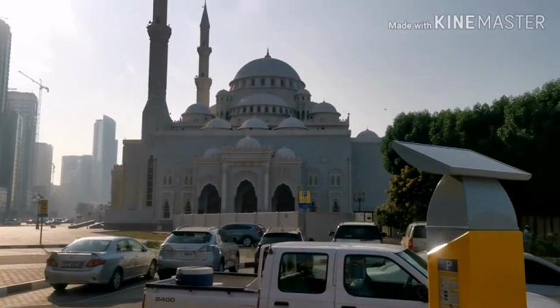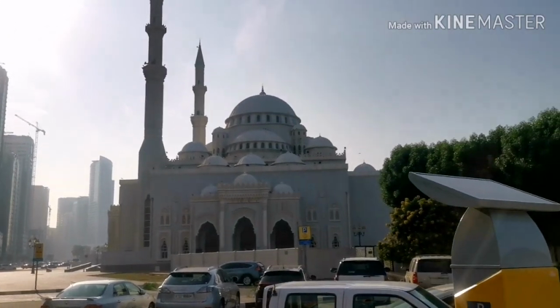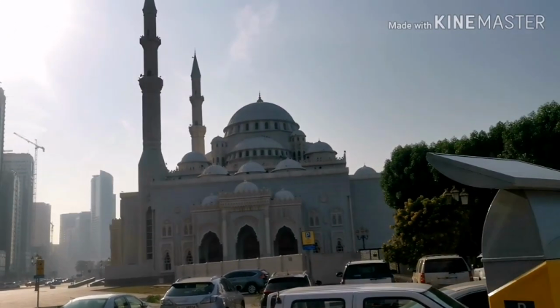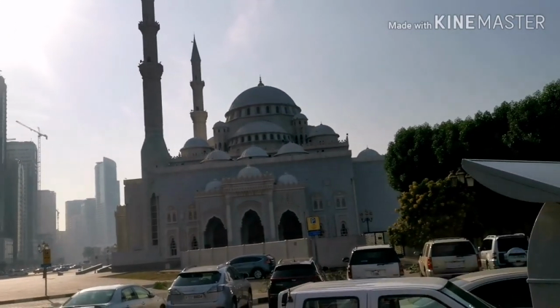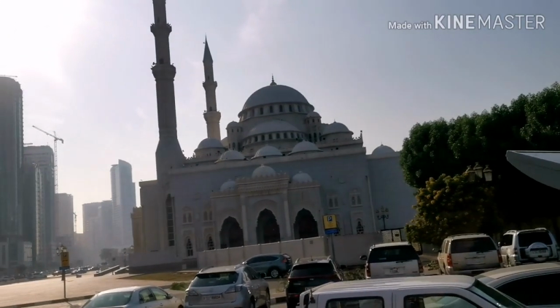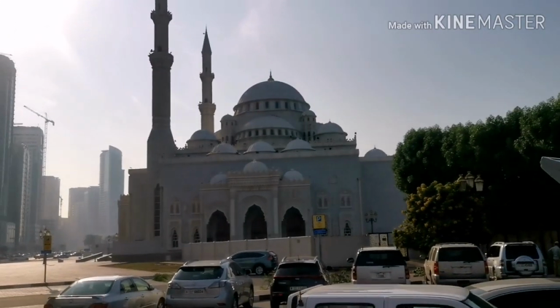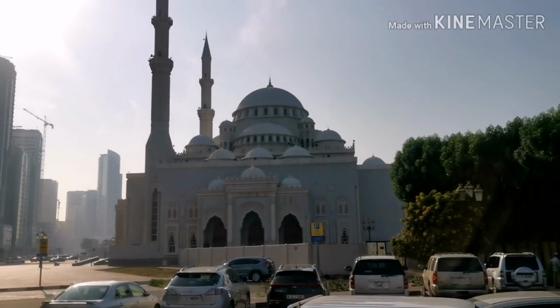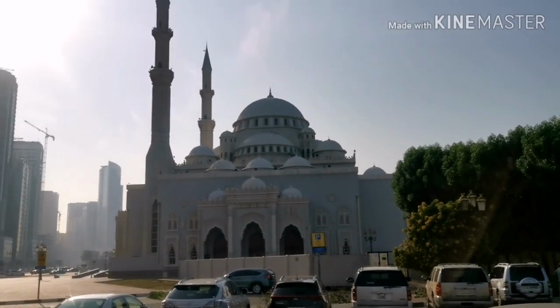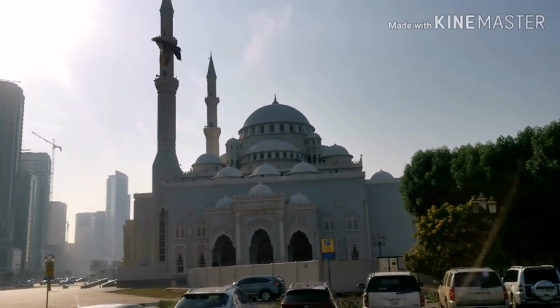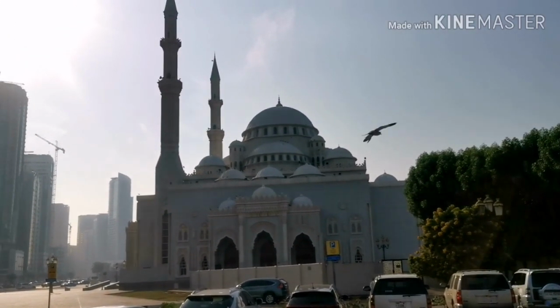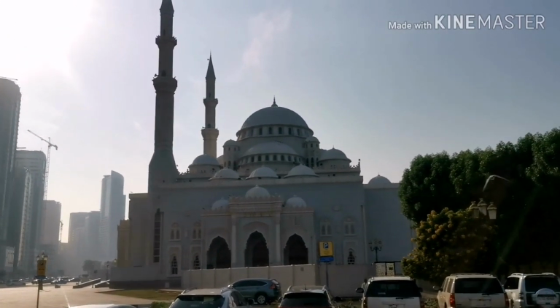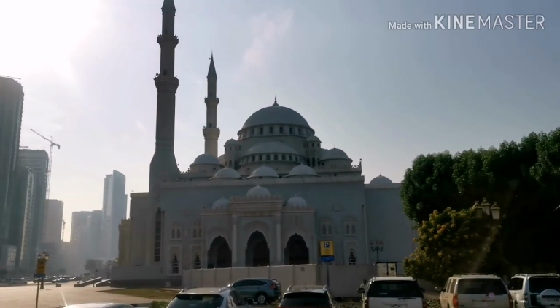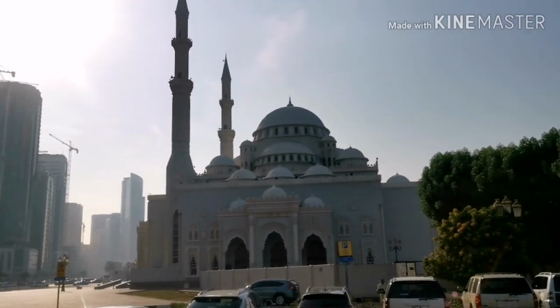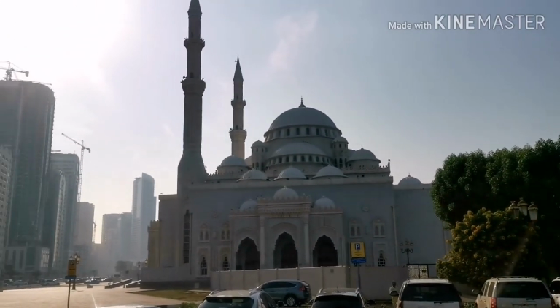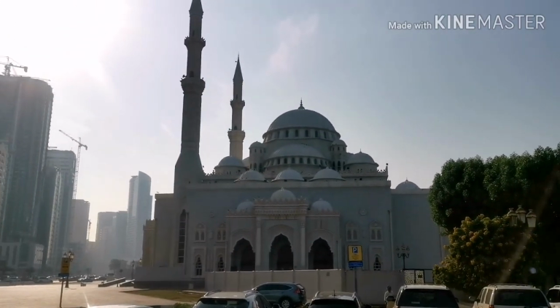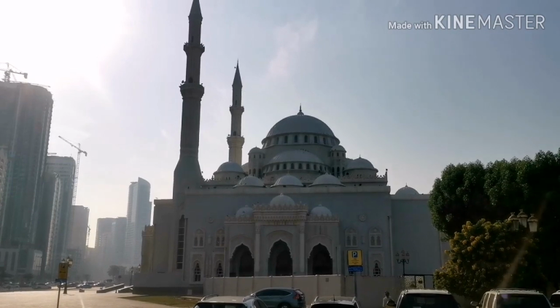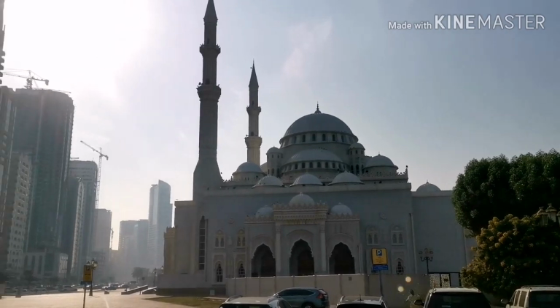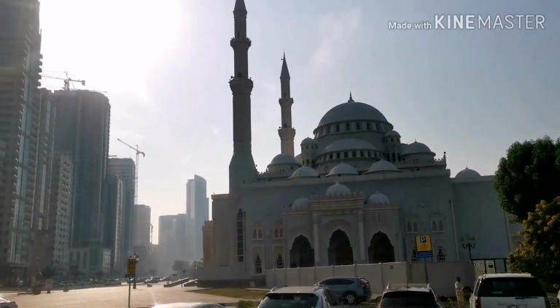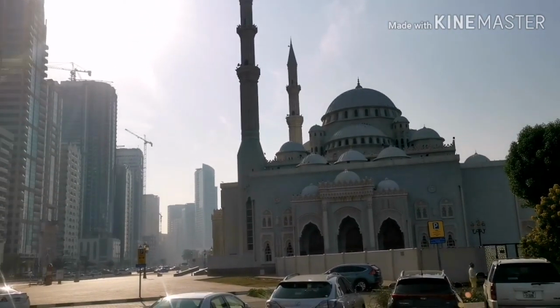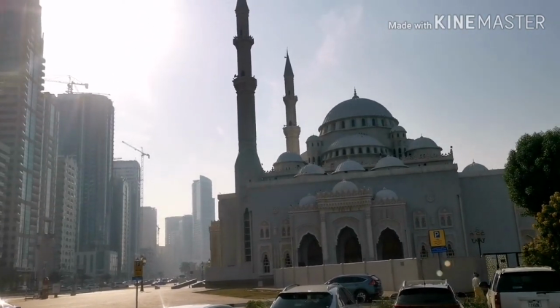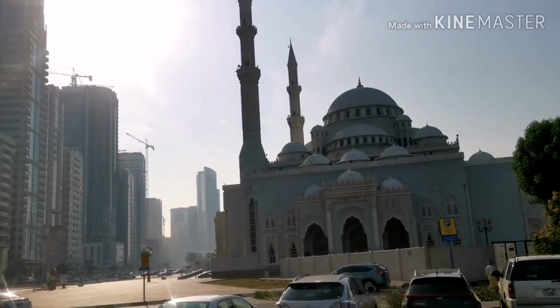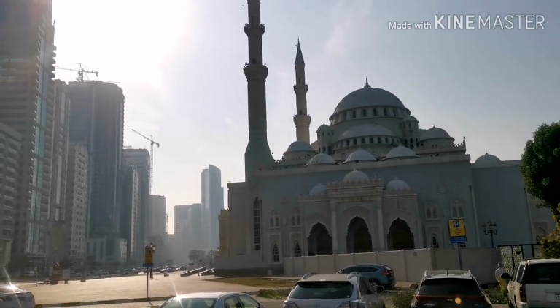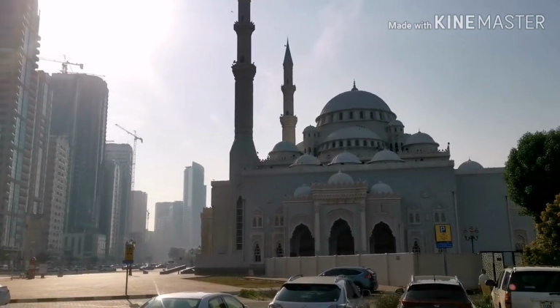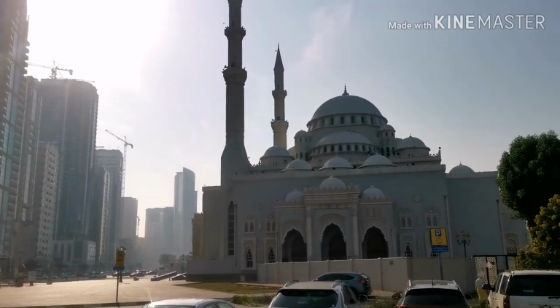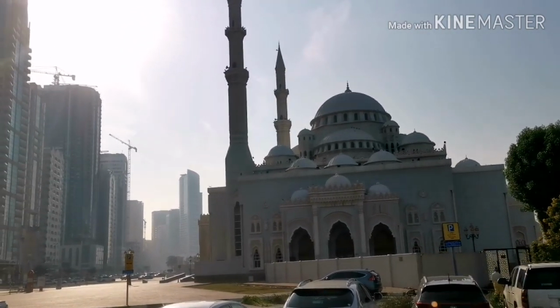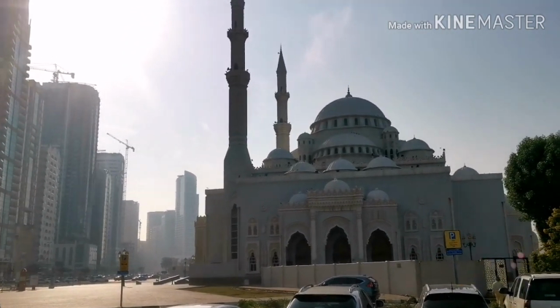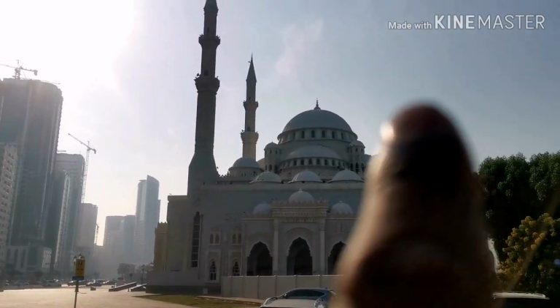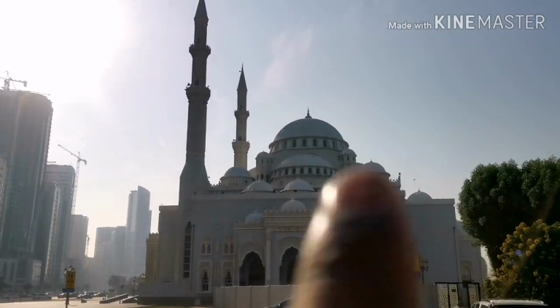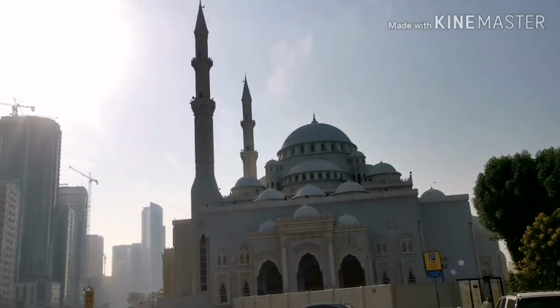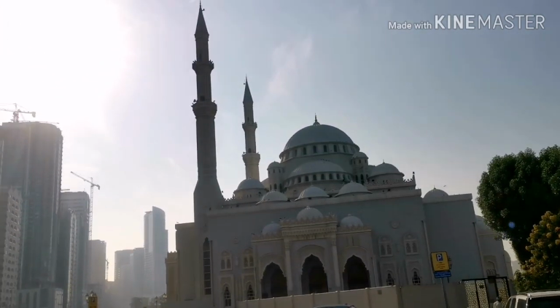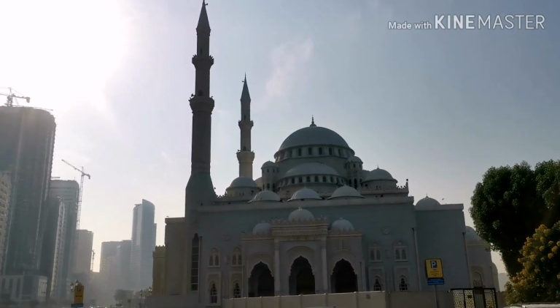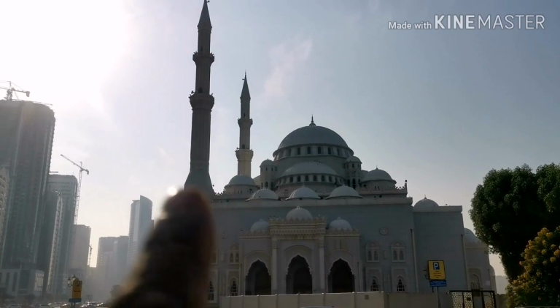We're walking into the sun - this is Masjid al-Nur. I'm going to take you guys inside and we're gonna look at the Masjid, starting with the basic features.